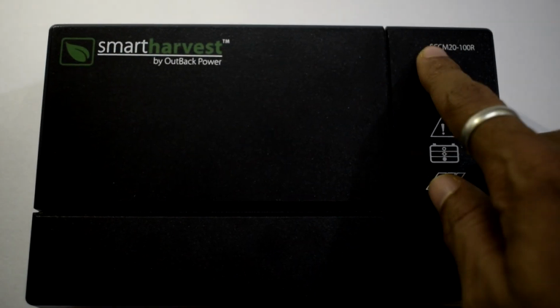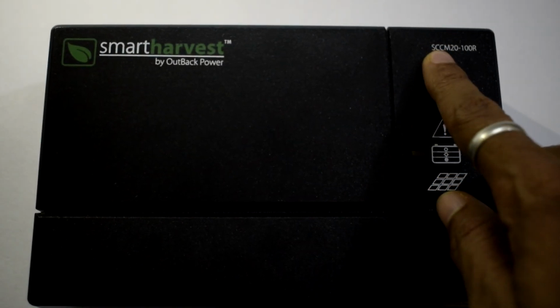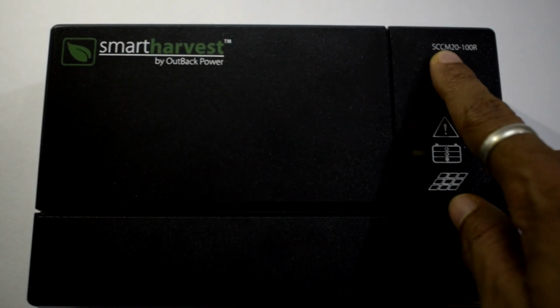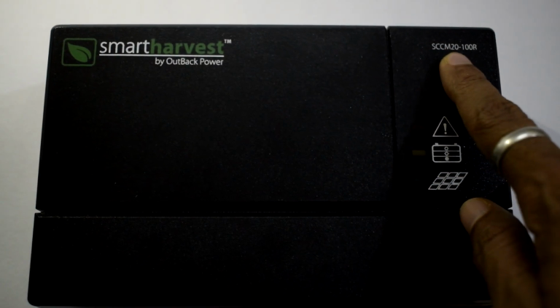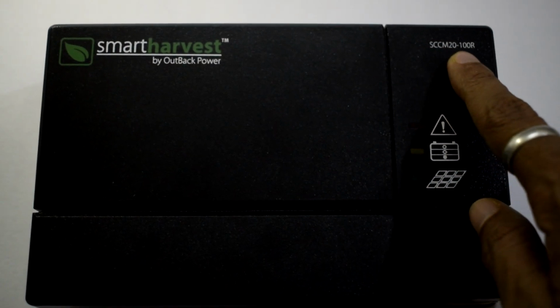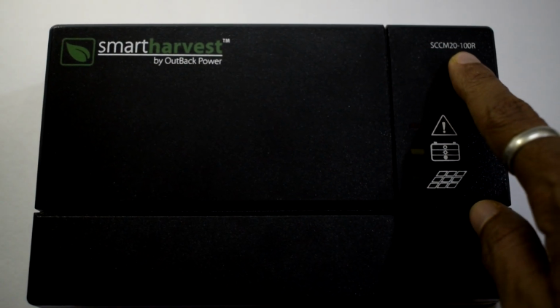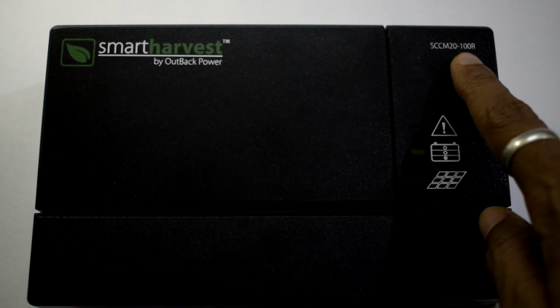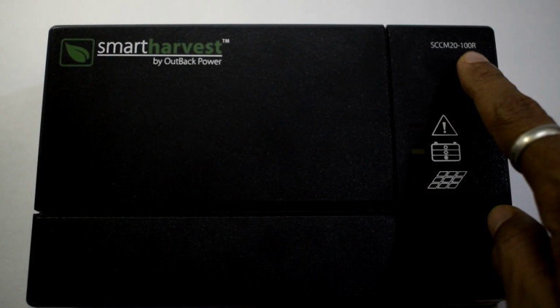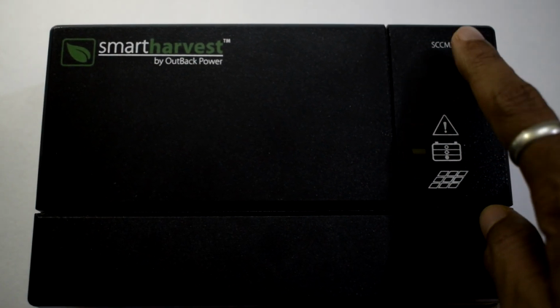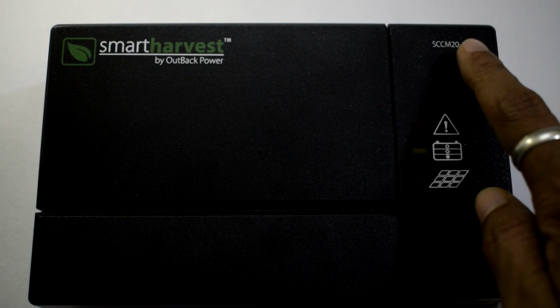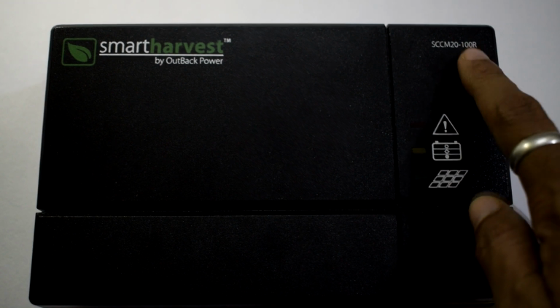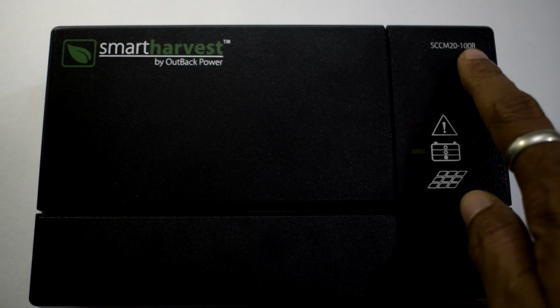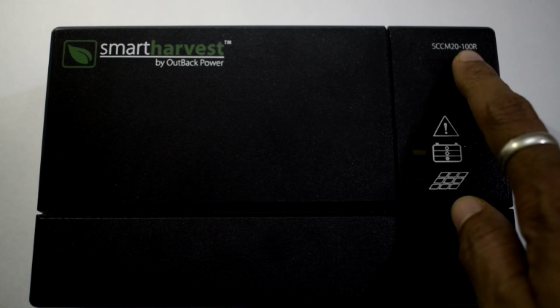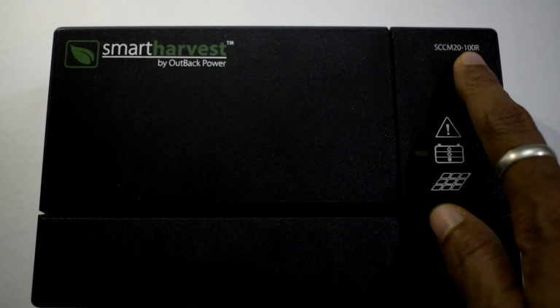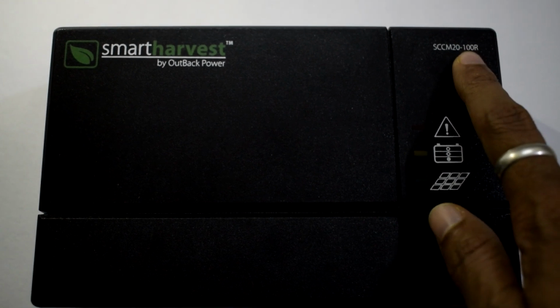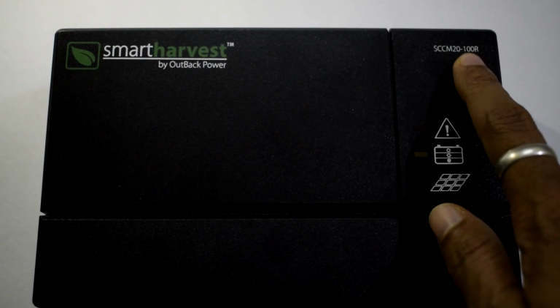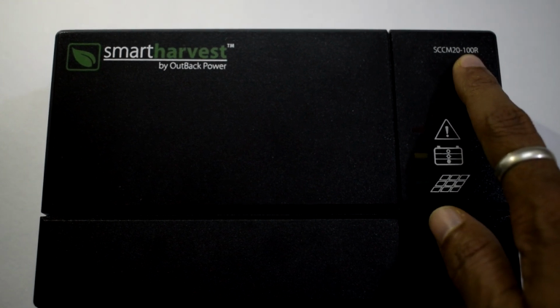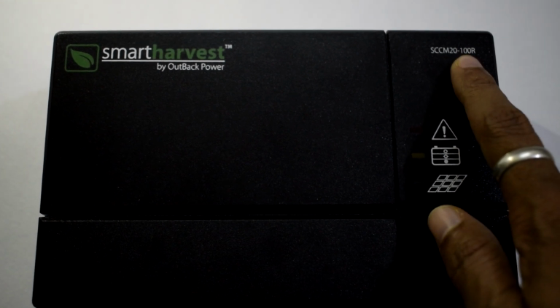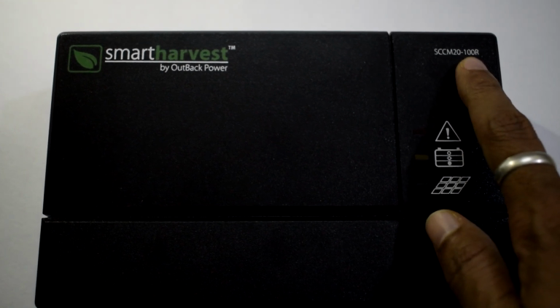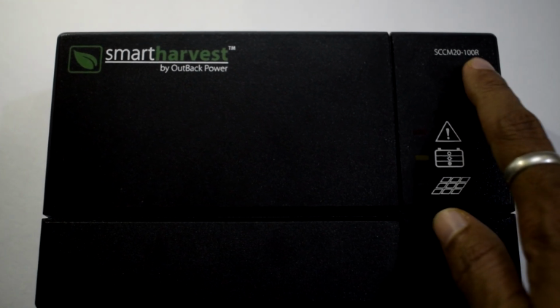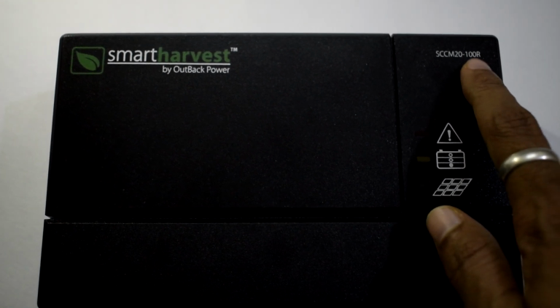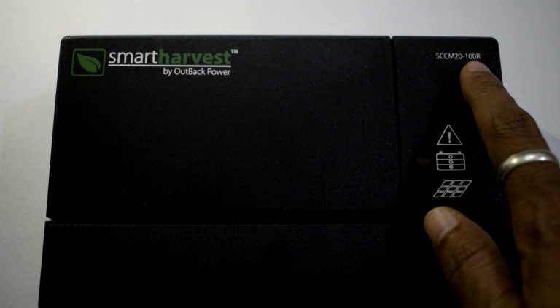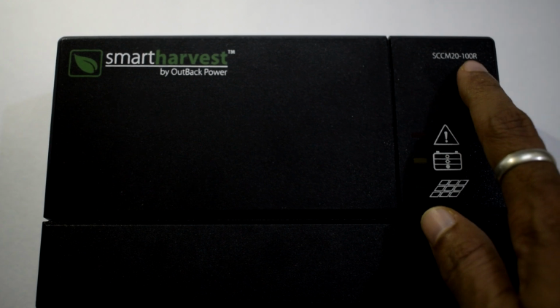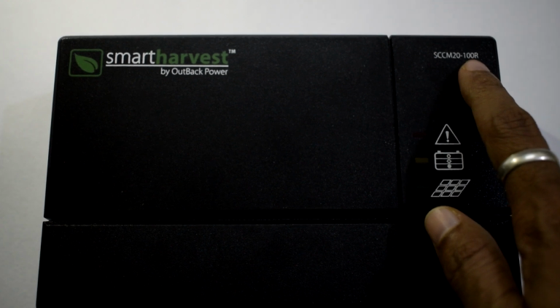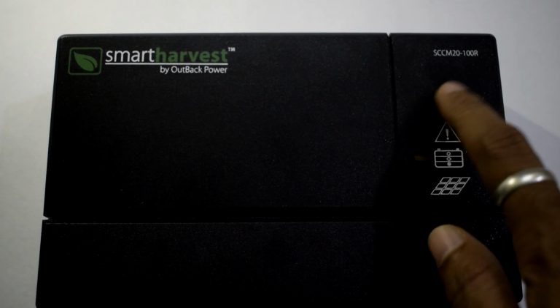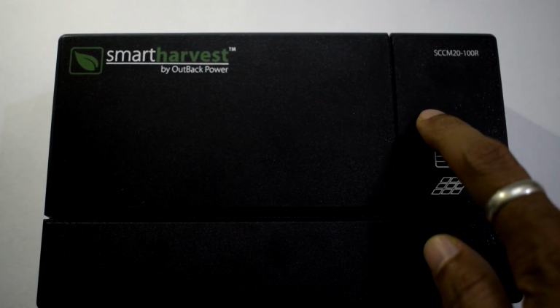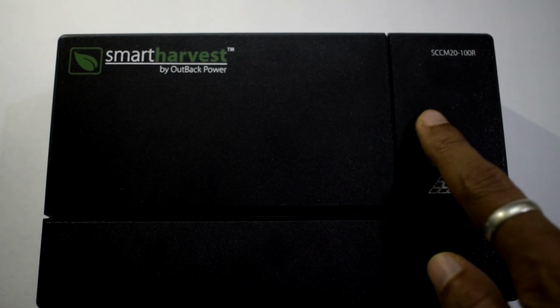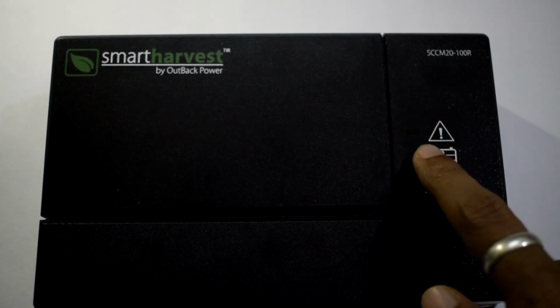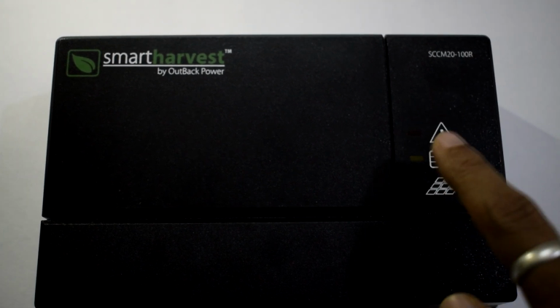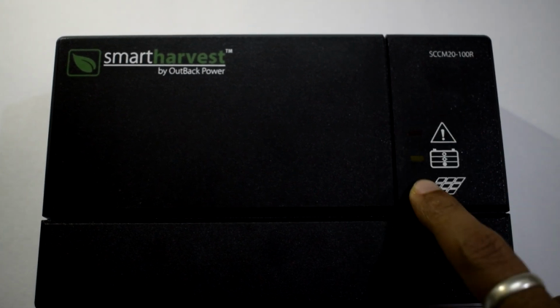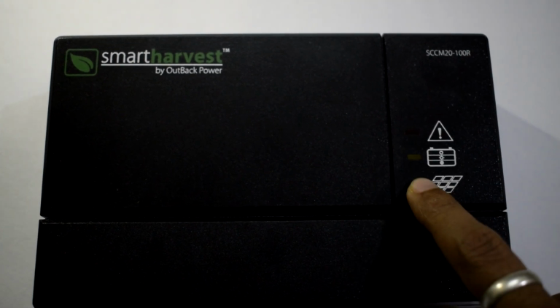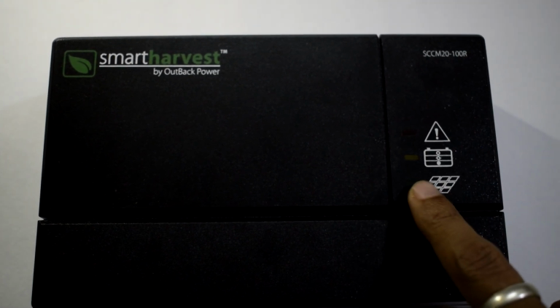As you can see here, the model number is SCC MPPT 20, which means solar charge controller capable of MPPT functionality, which can handle up to 20 amps. We also have 3 LED indicators.